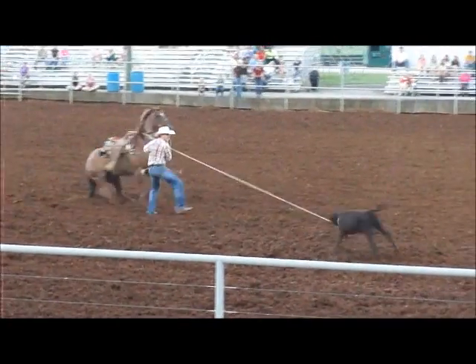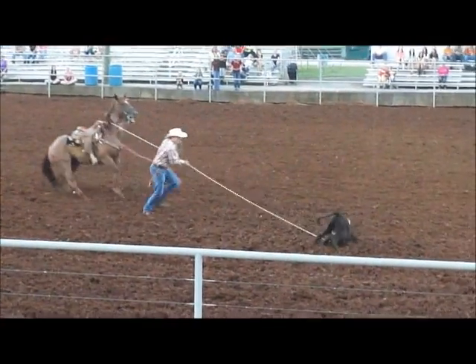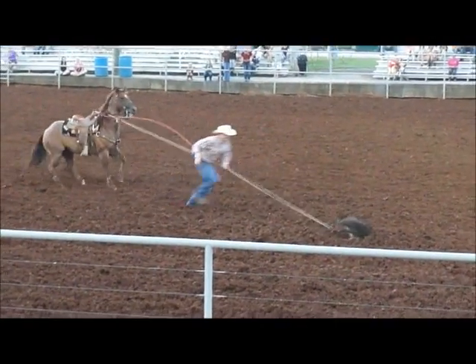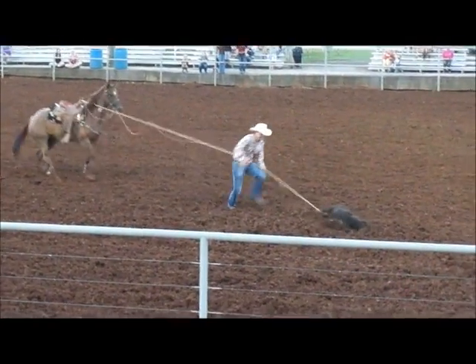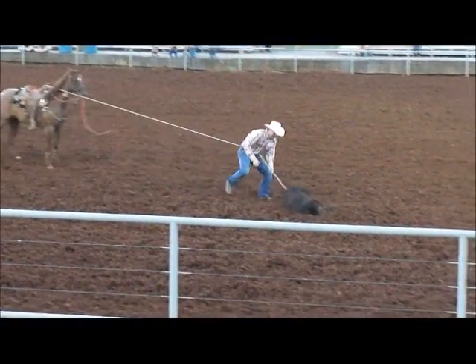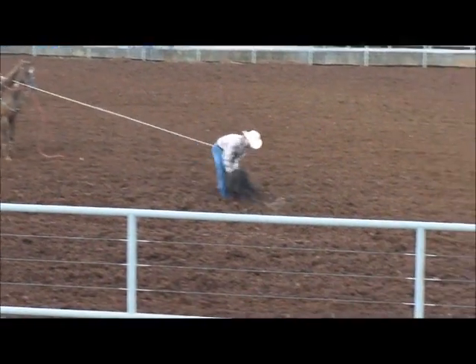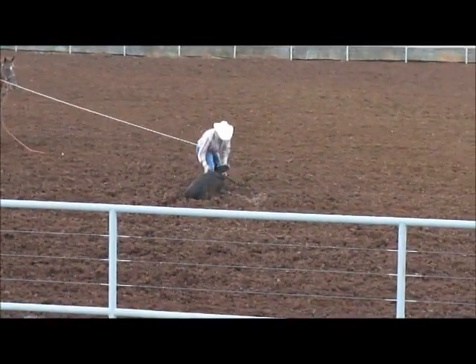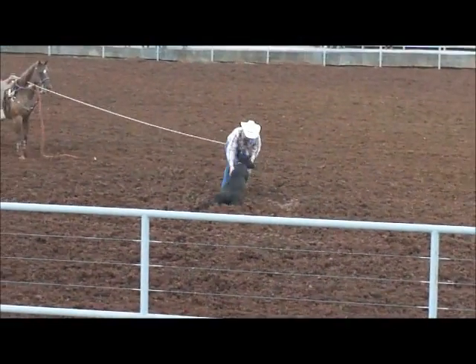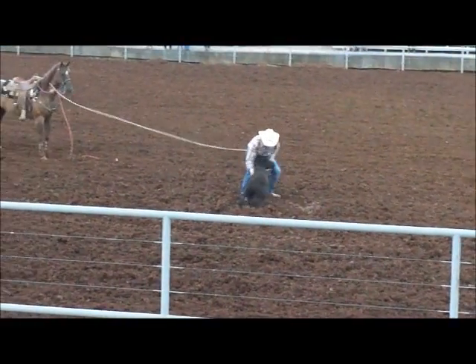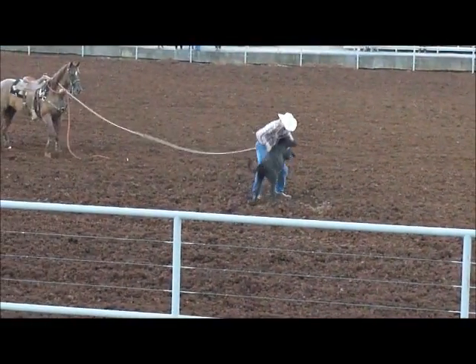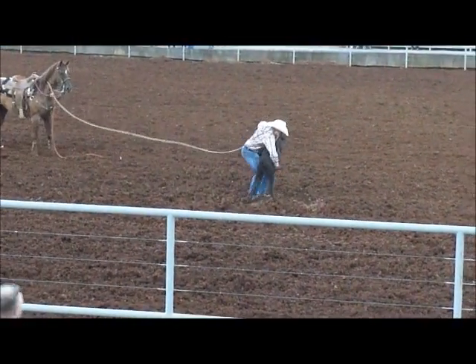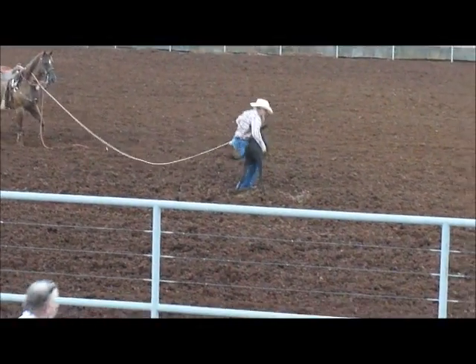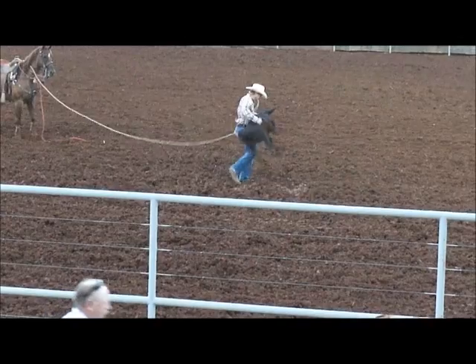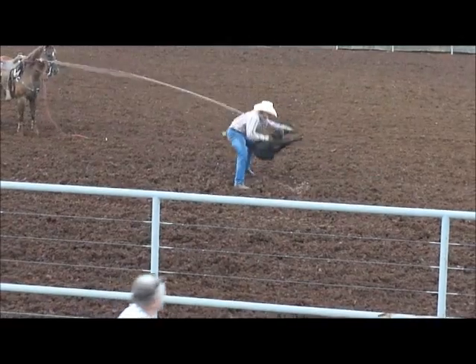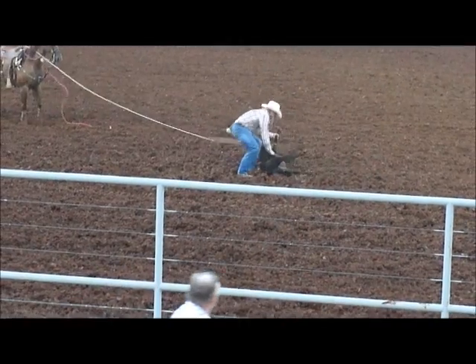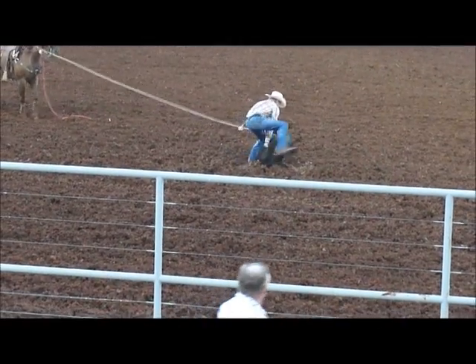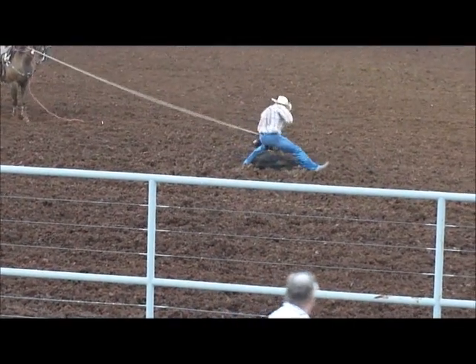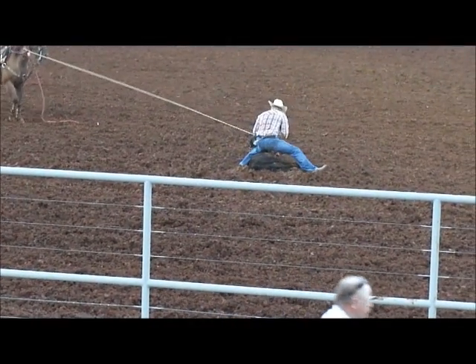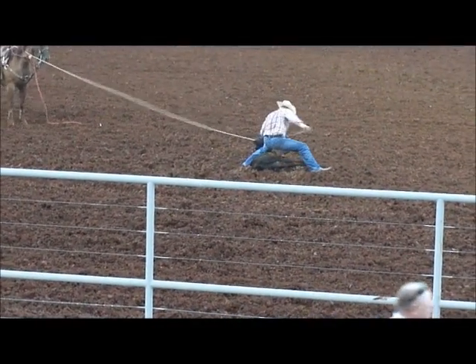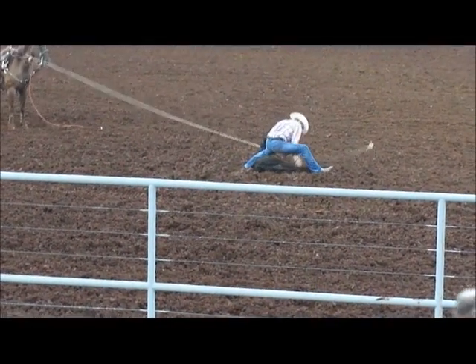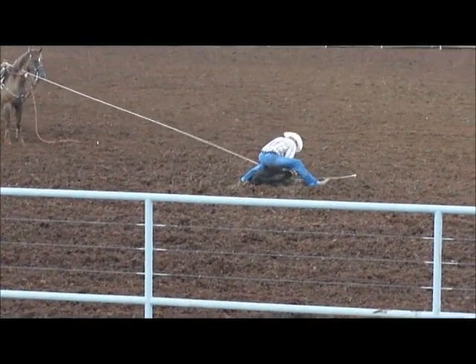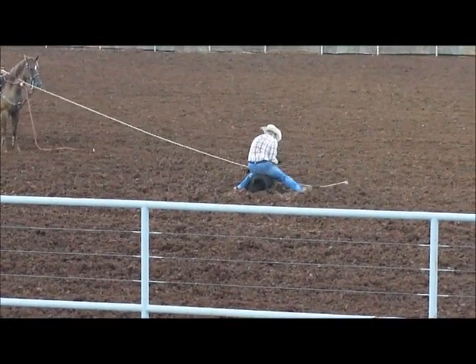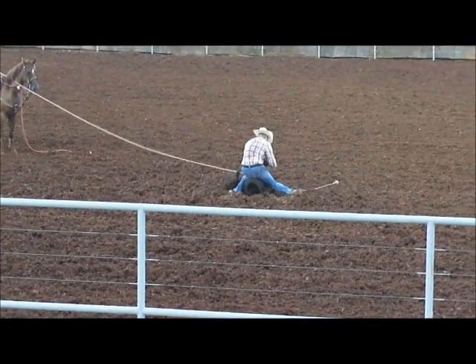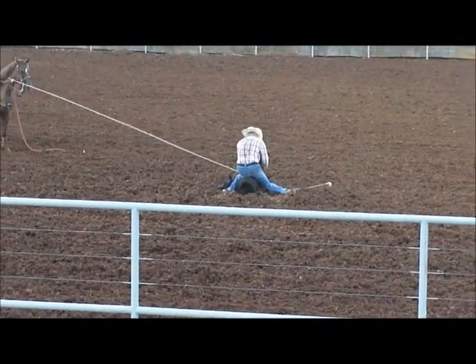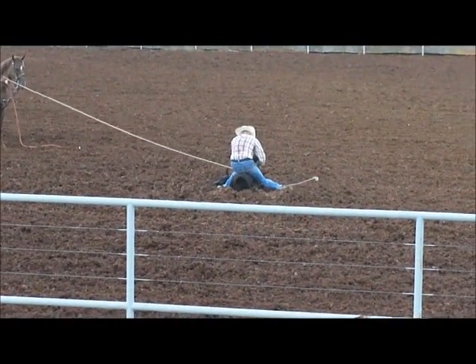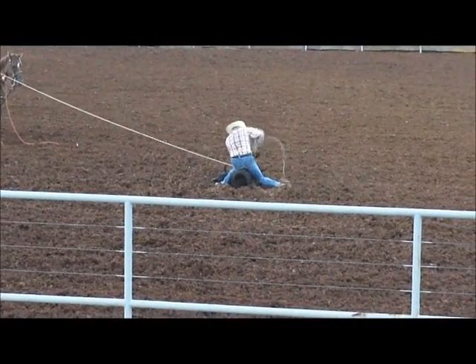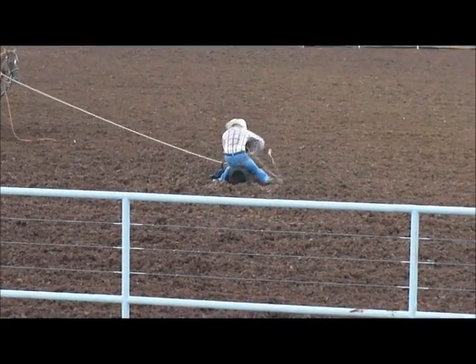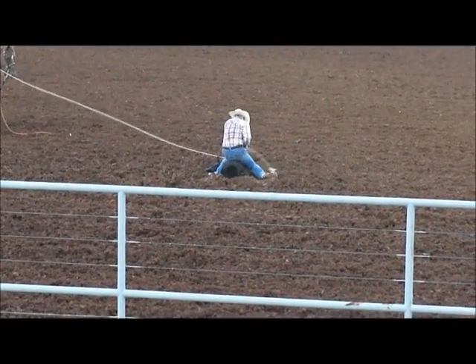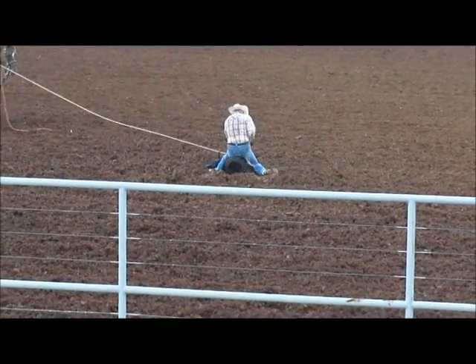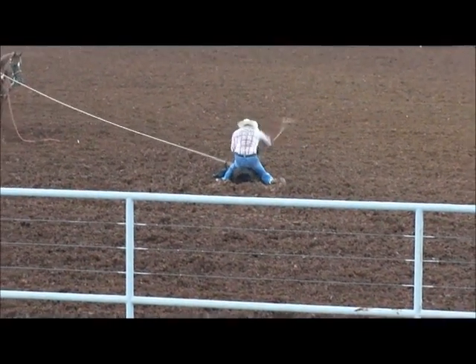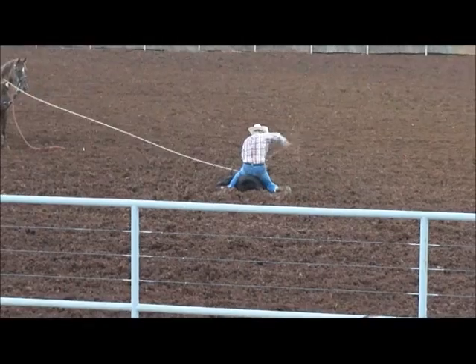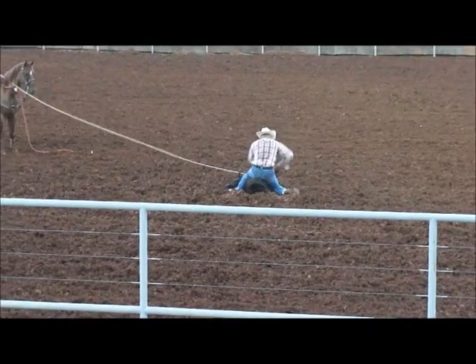Look at here, look at here. Very much a half-head to the hooves — that's what we're looking for.